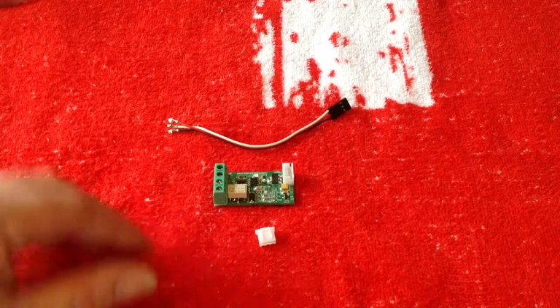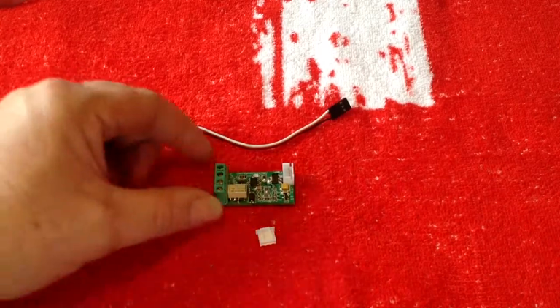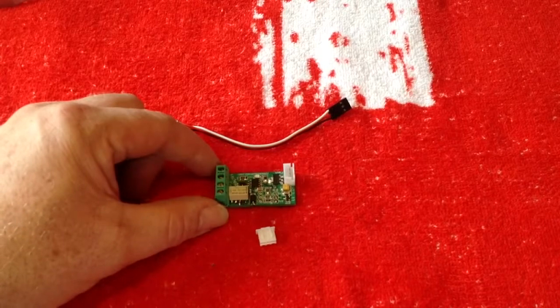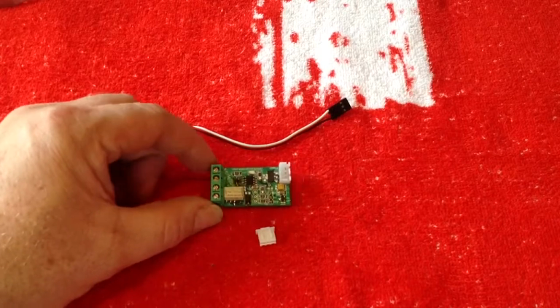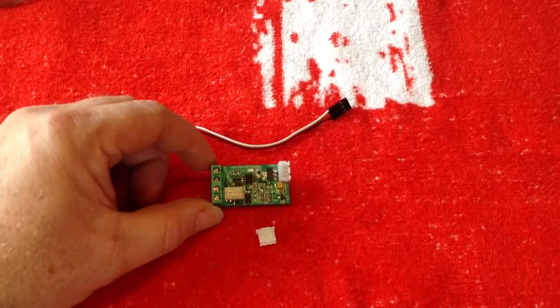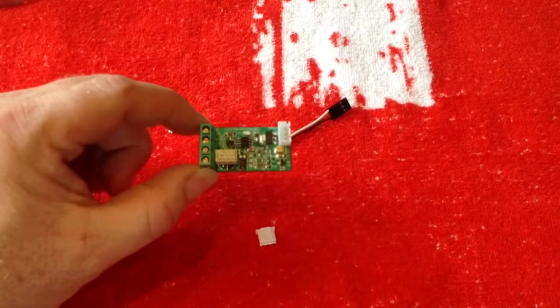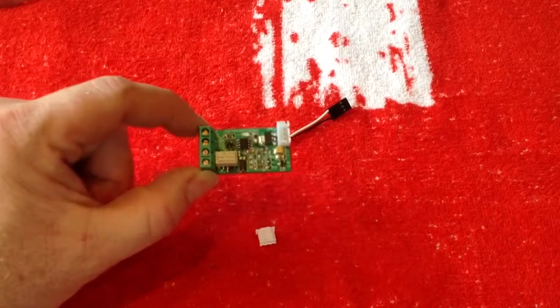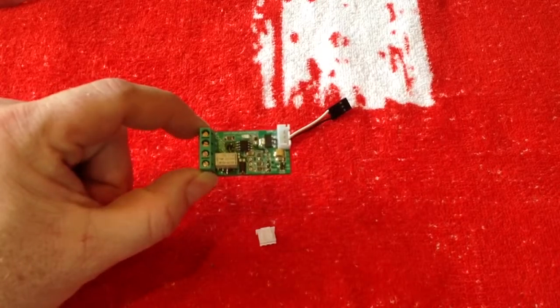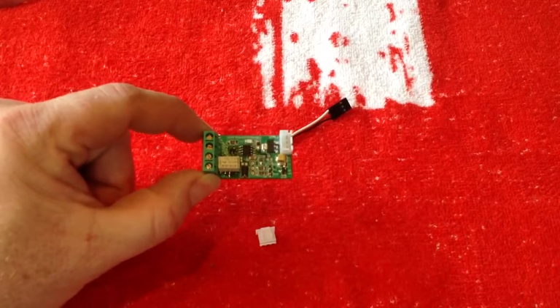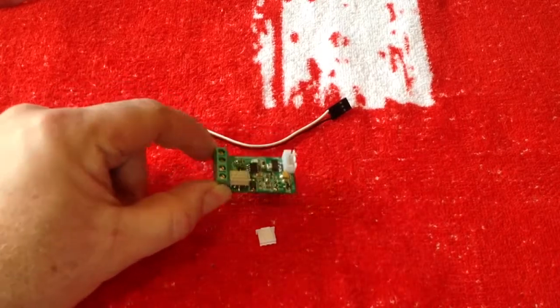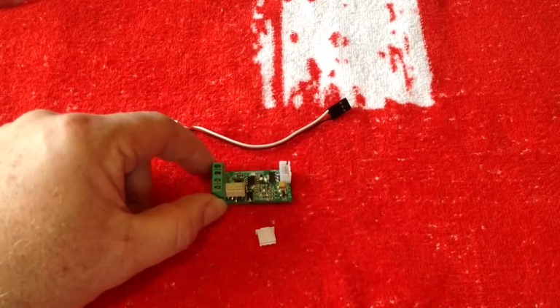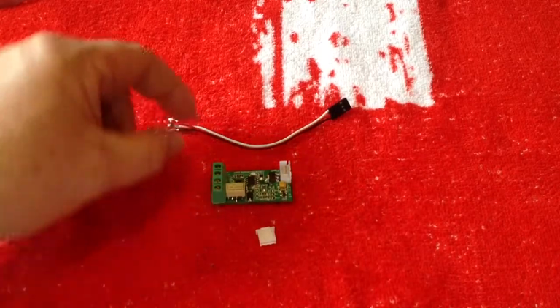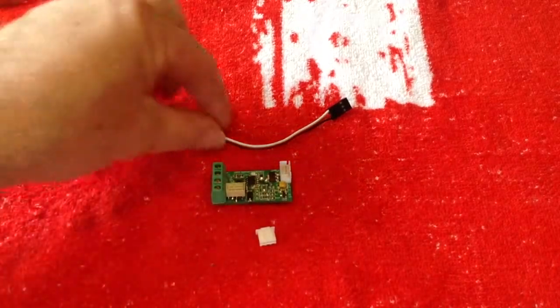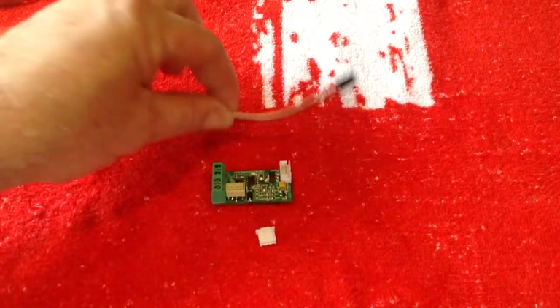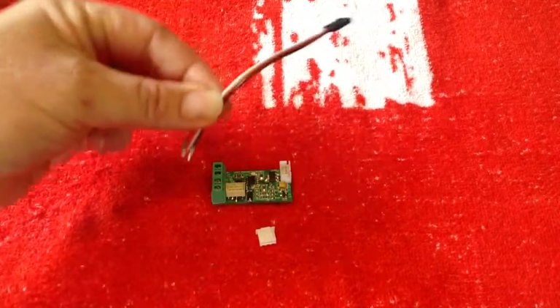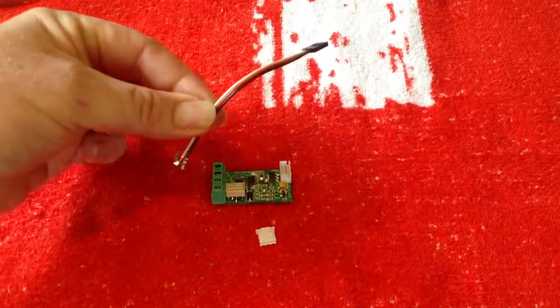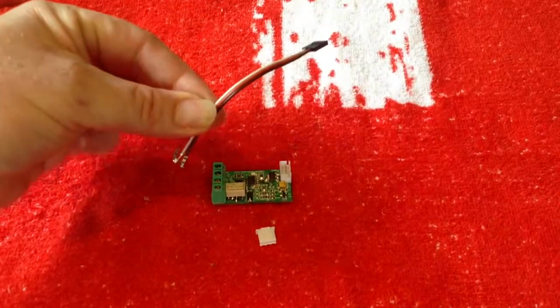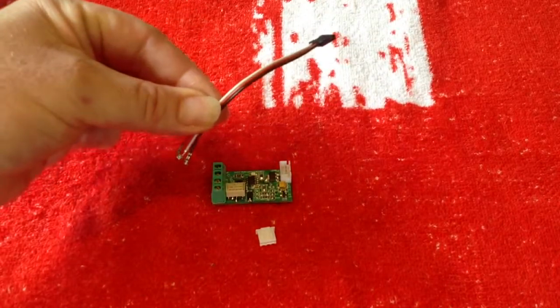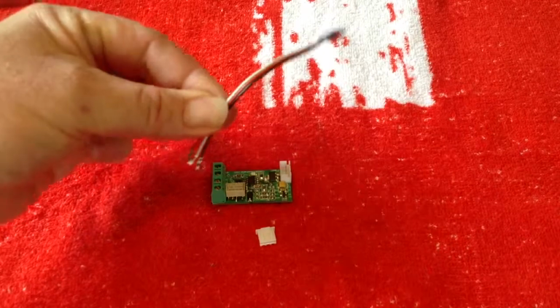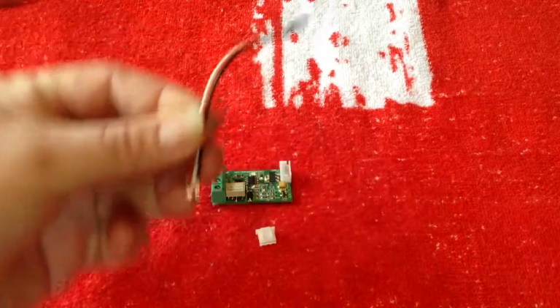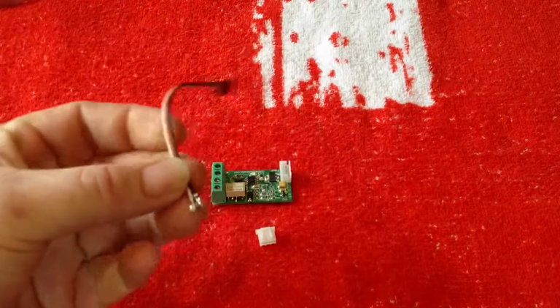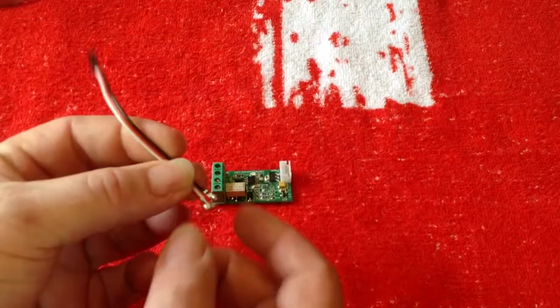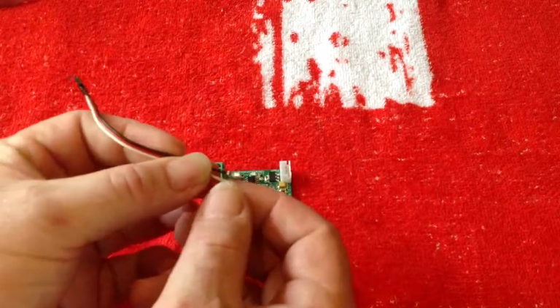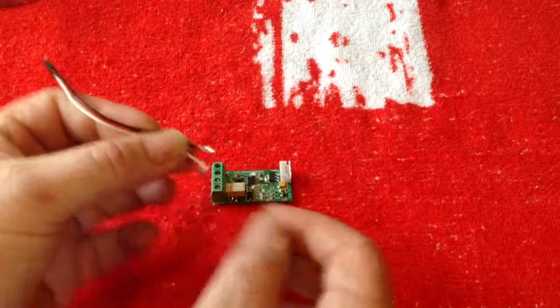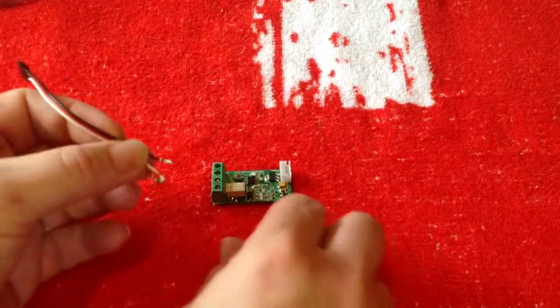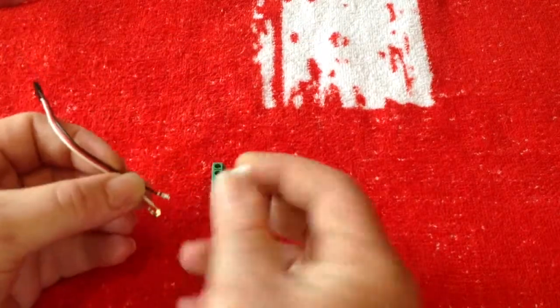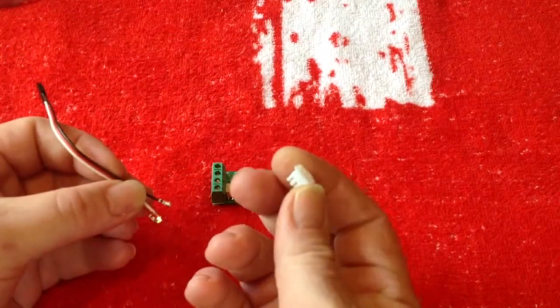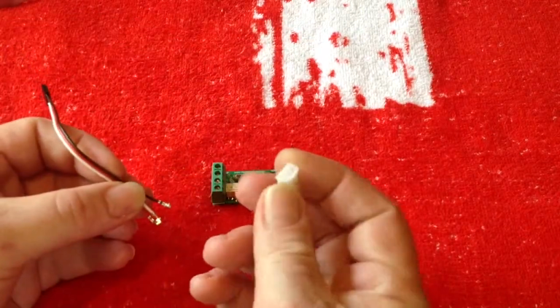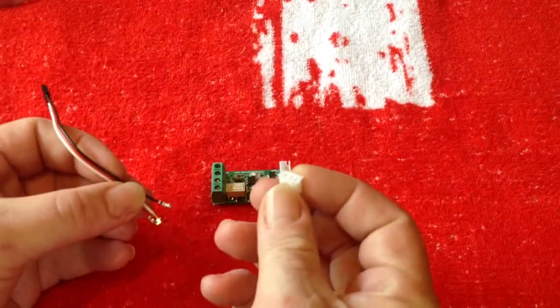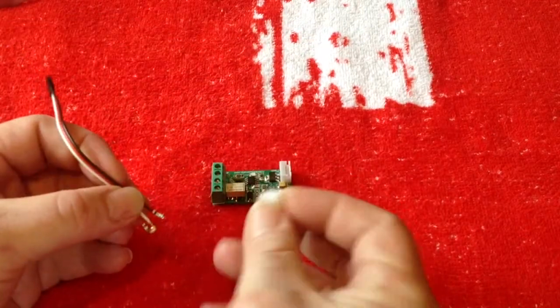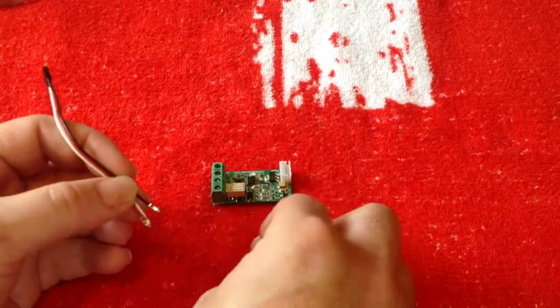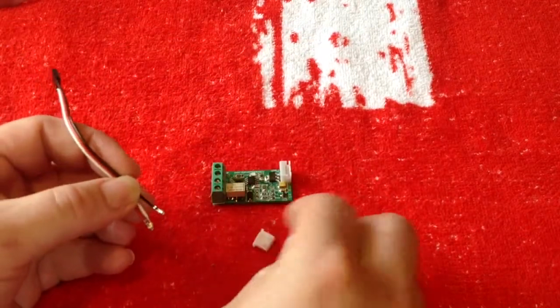When you get your Komodo, you'll get it in the packet. You'll also get two leads — this connection lead with nothing on the end, and then this spare plug.